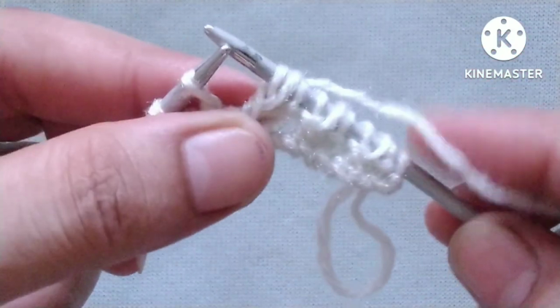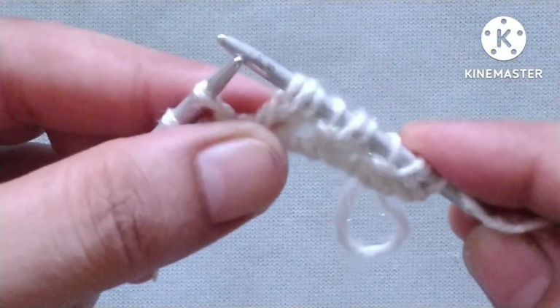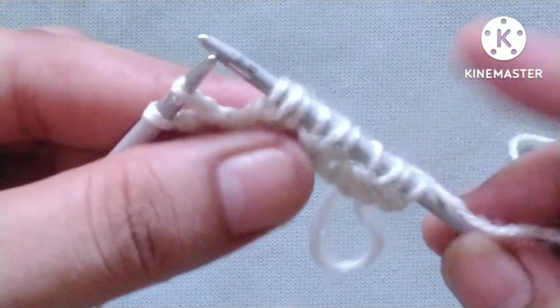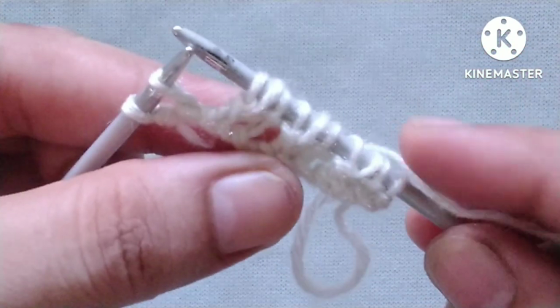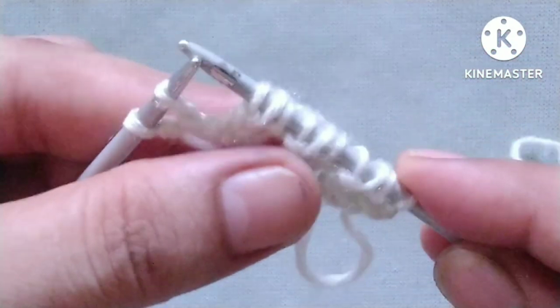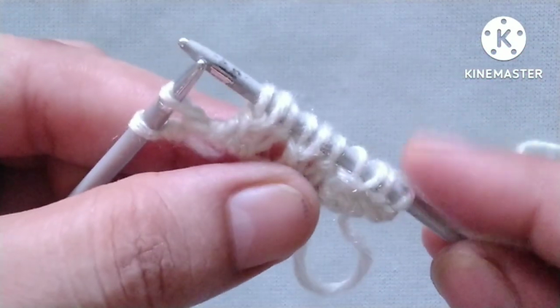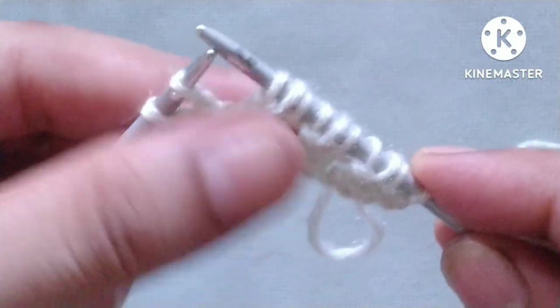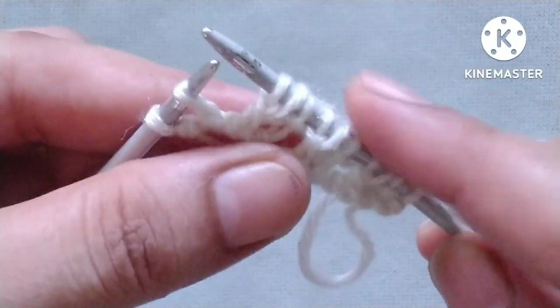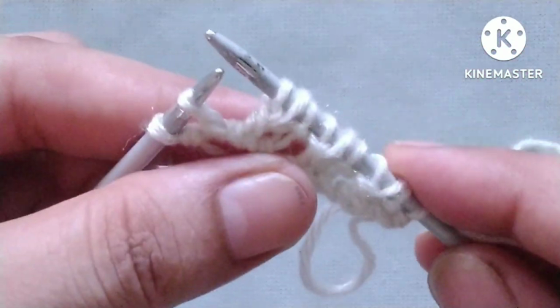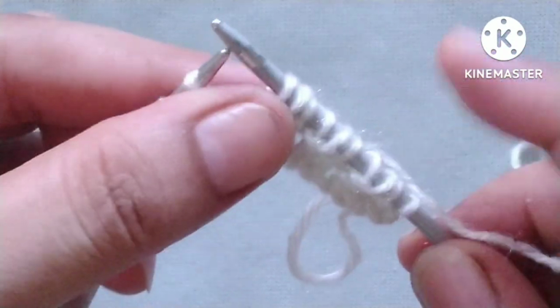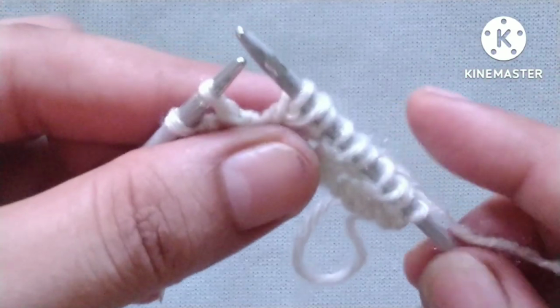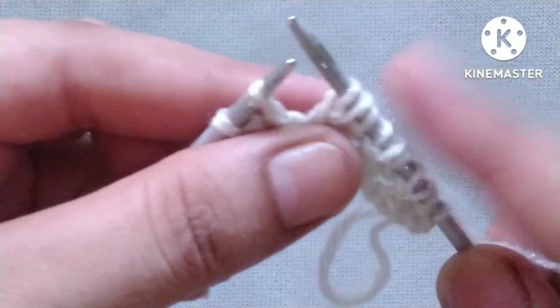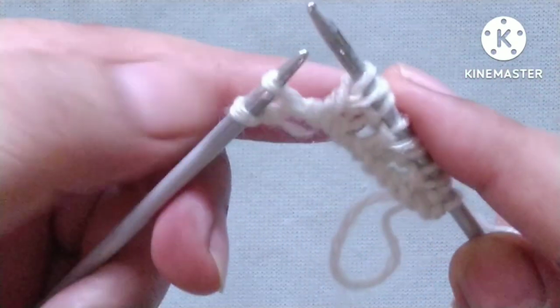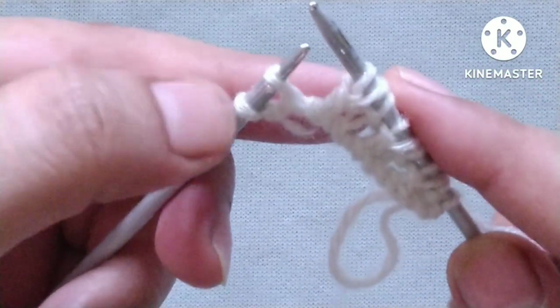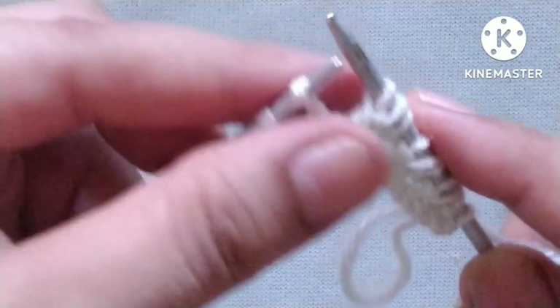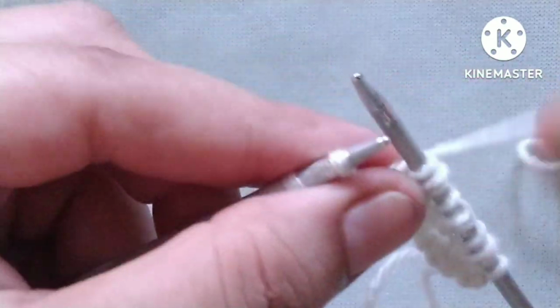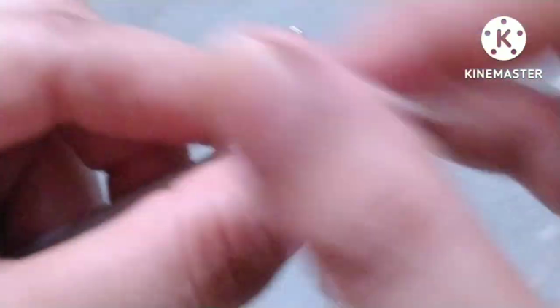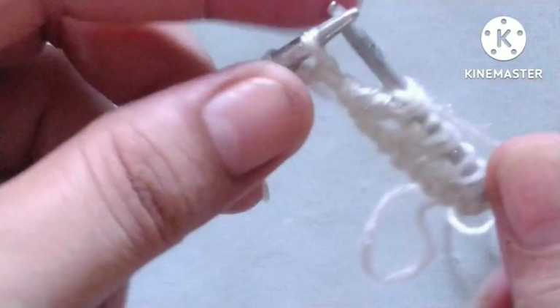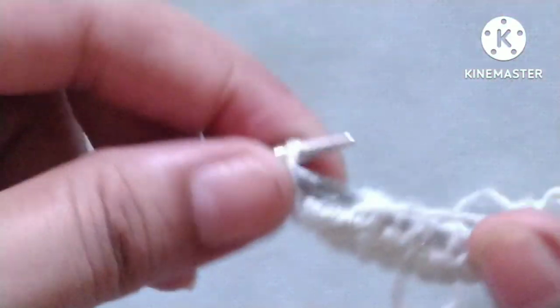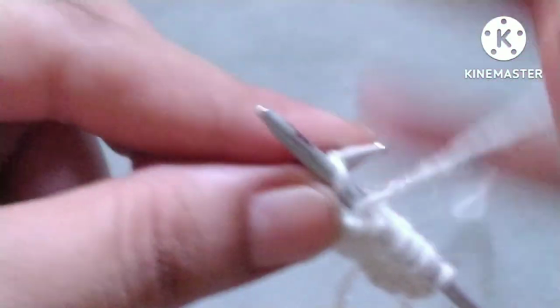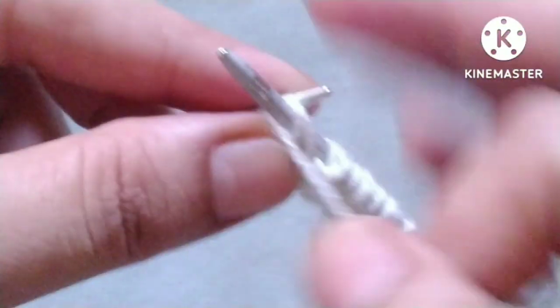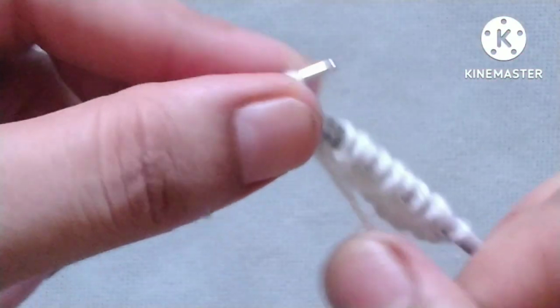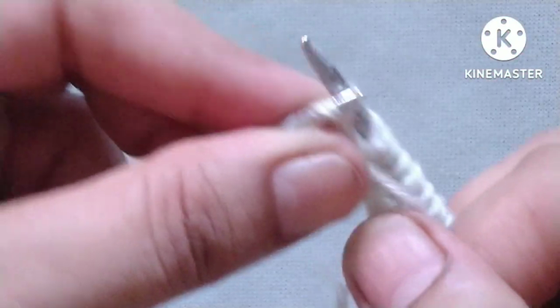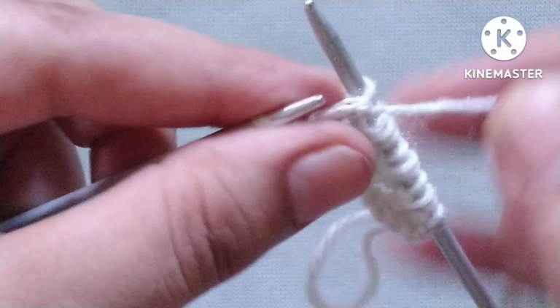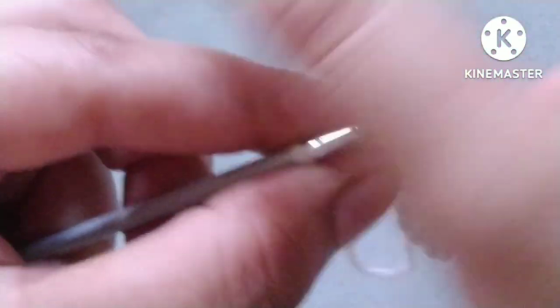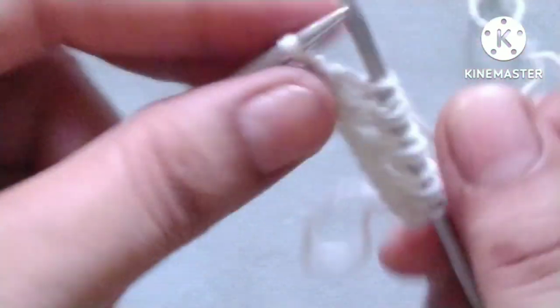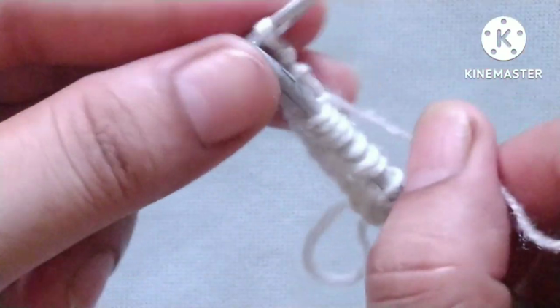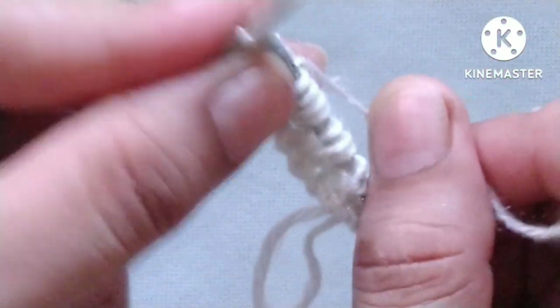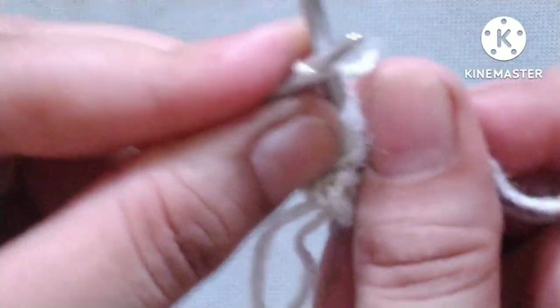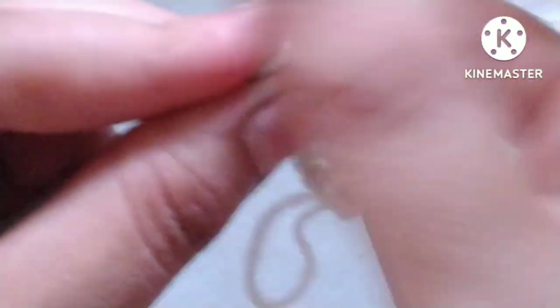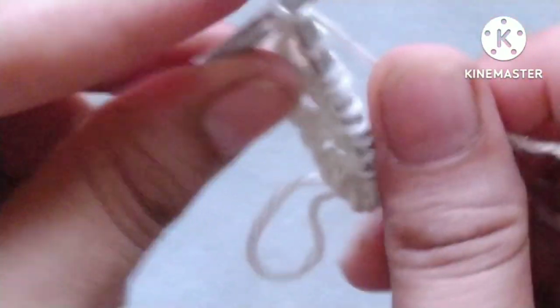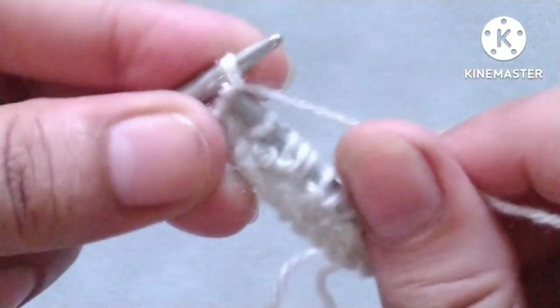In this way we will complete our first row. For the last two stitches: yarn in front, purl one stitch, and yarn in back, knit the edge stitch.